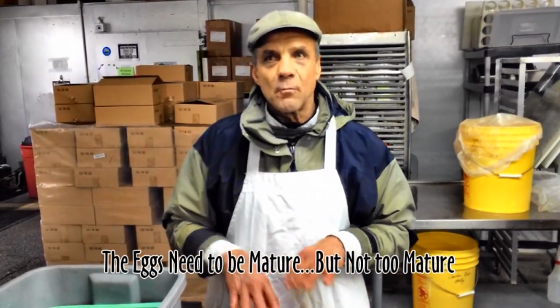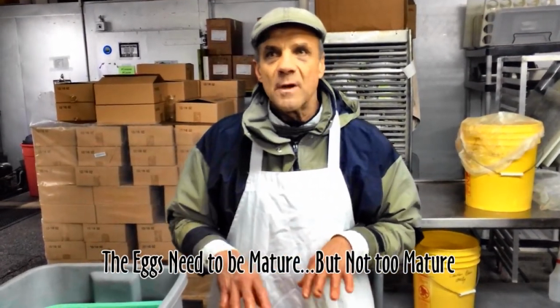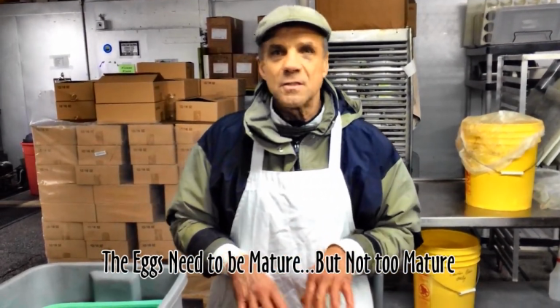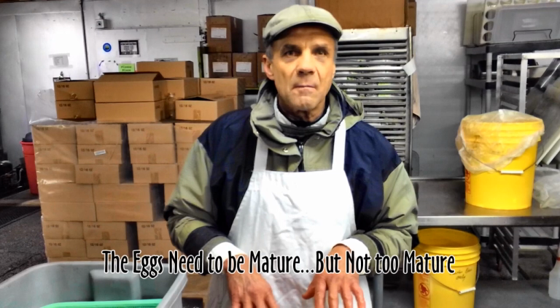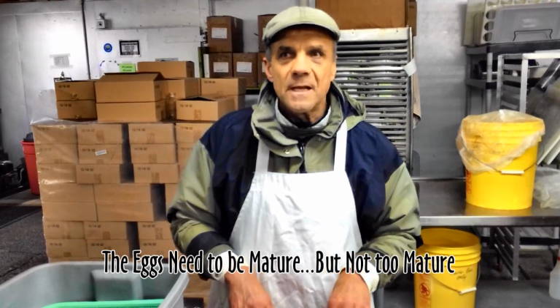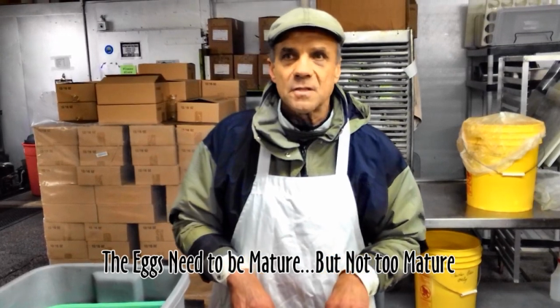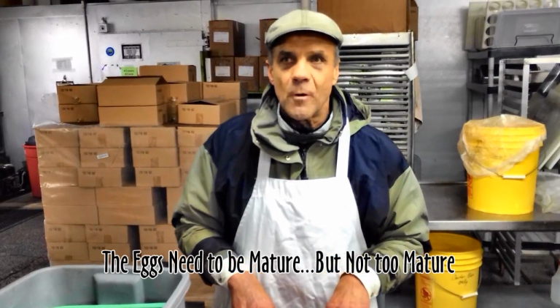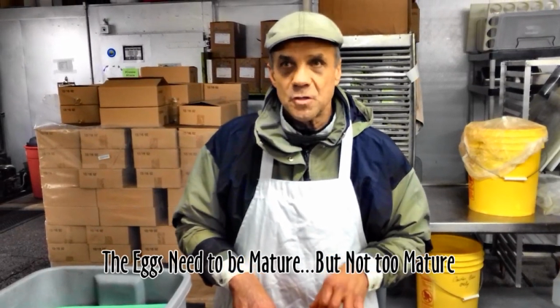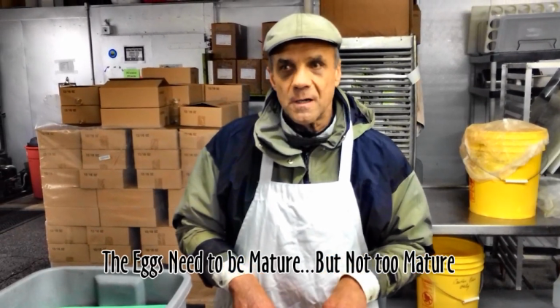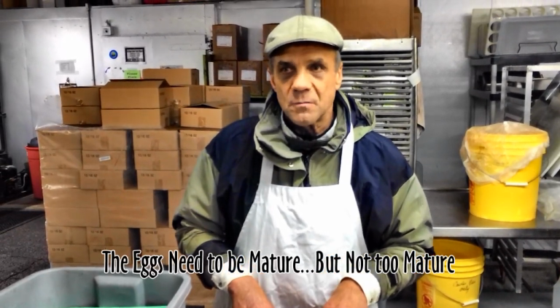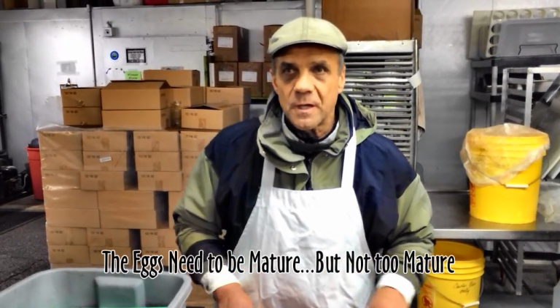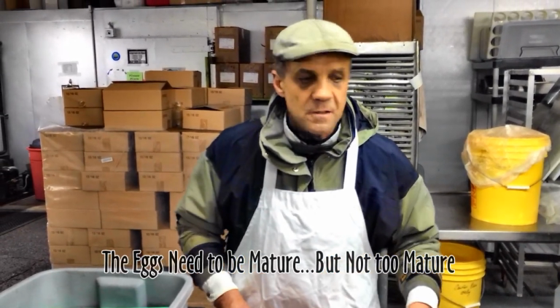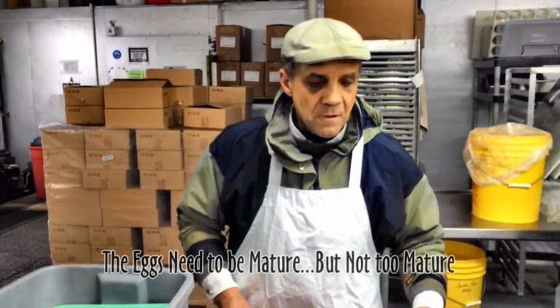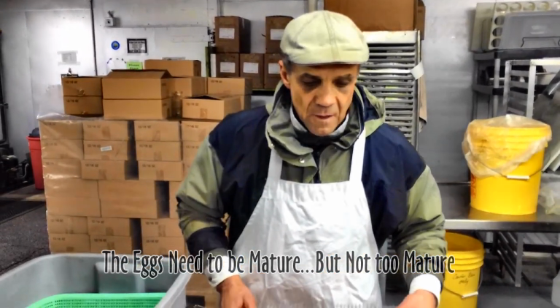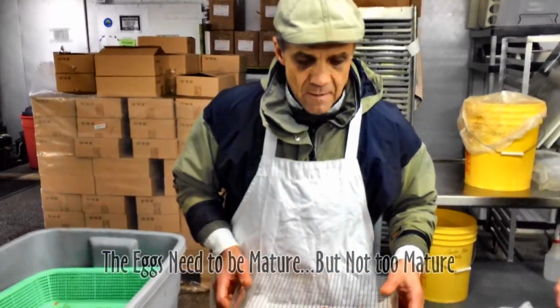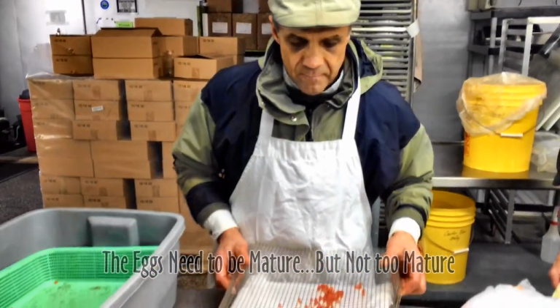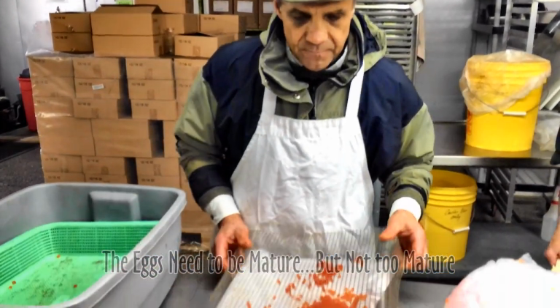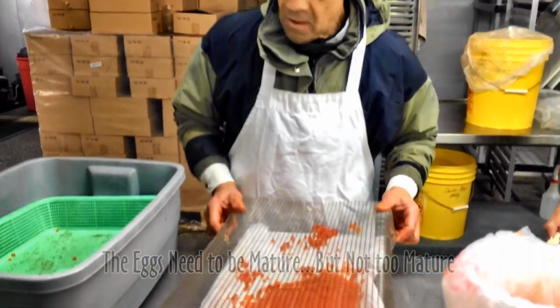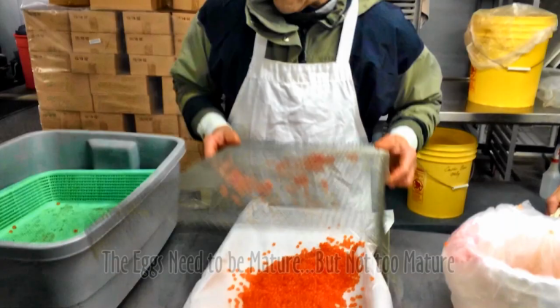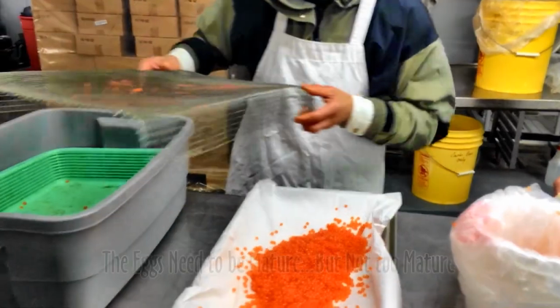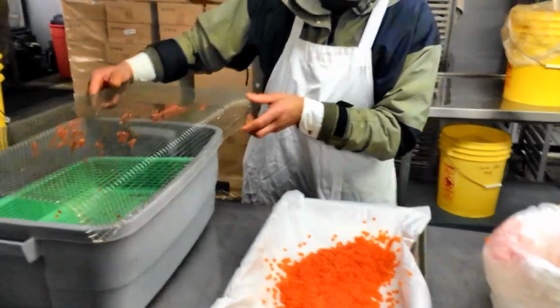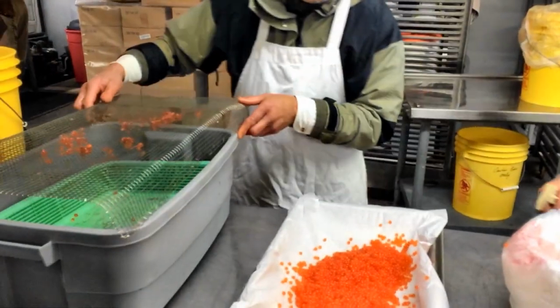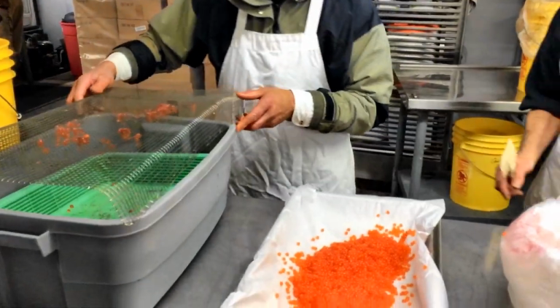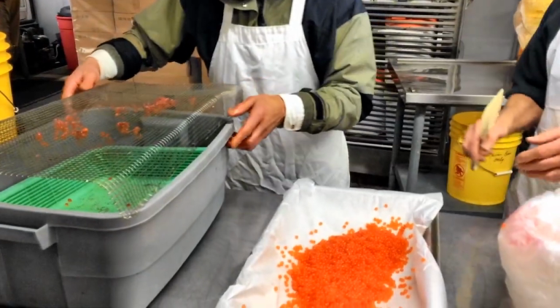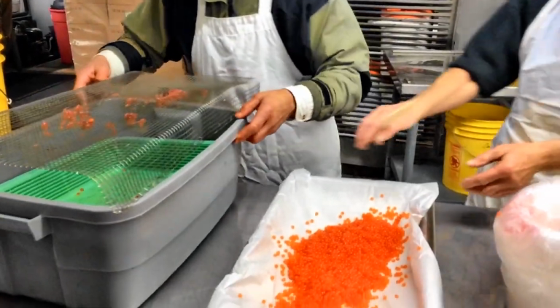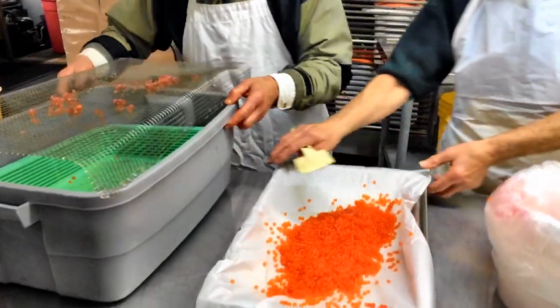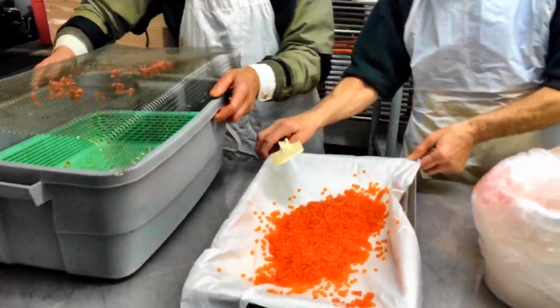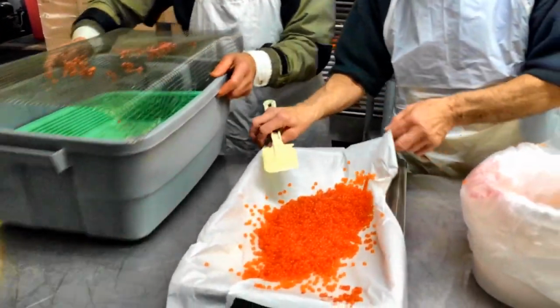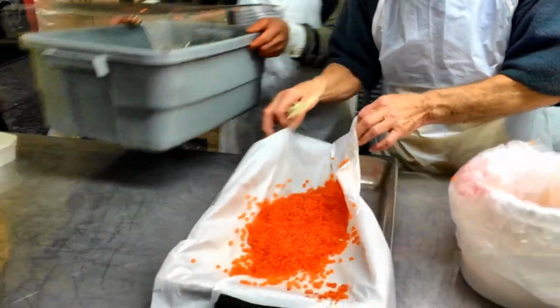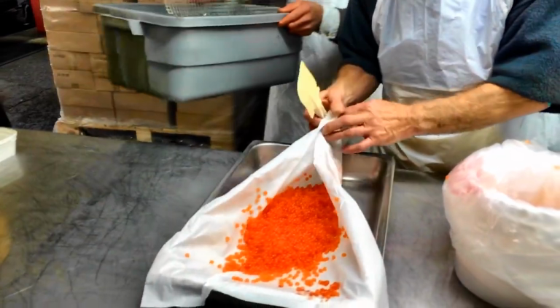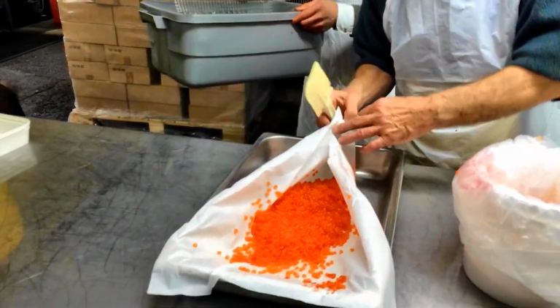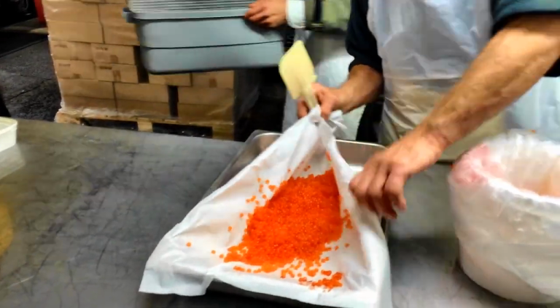The membrane is just not strong enough to support it. So that's basically it — we're going to go ahead and just put that in.